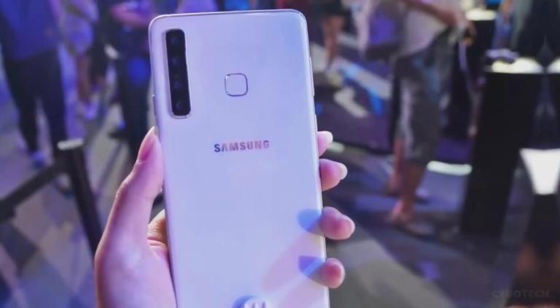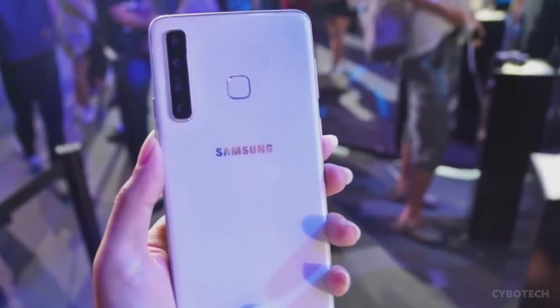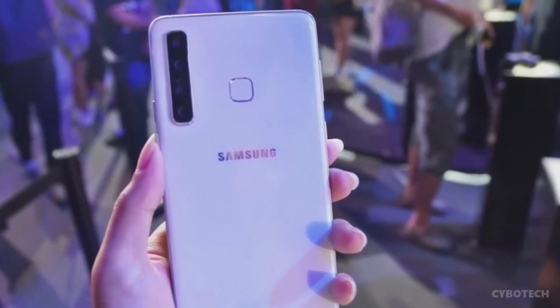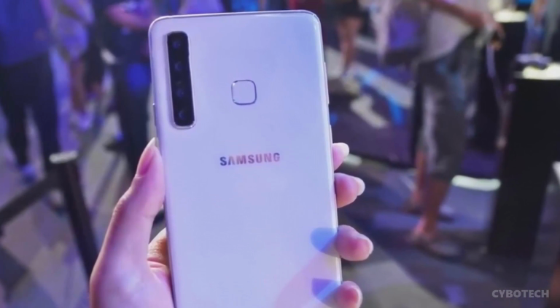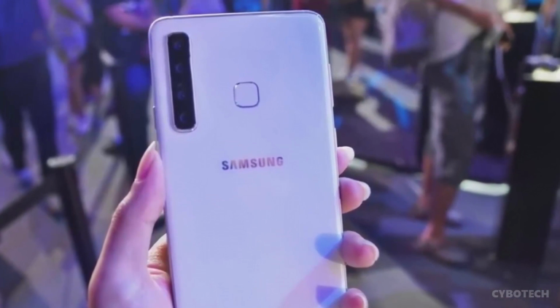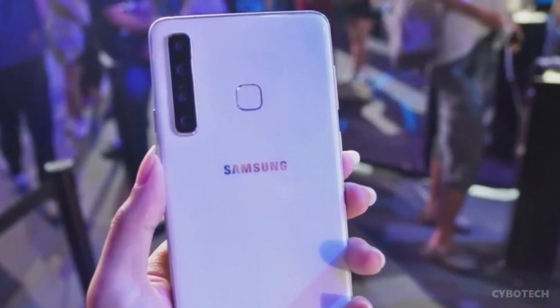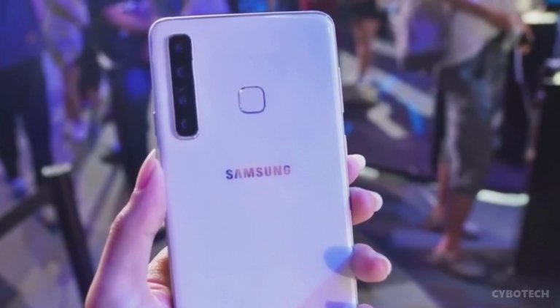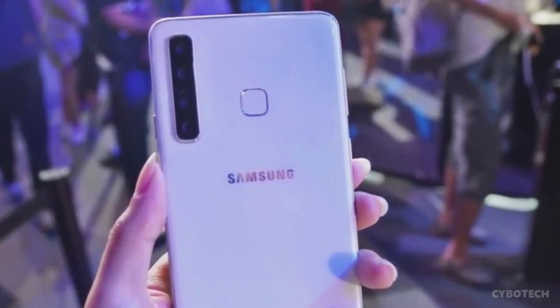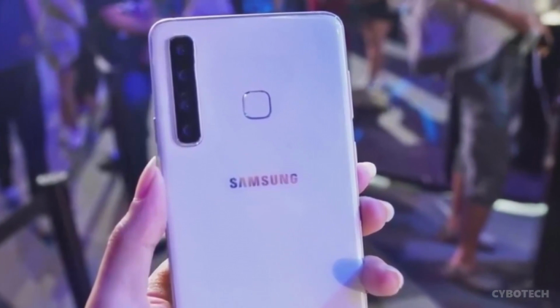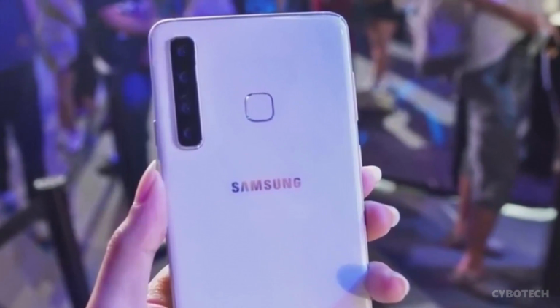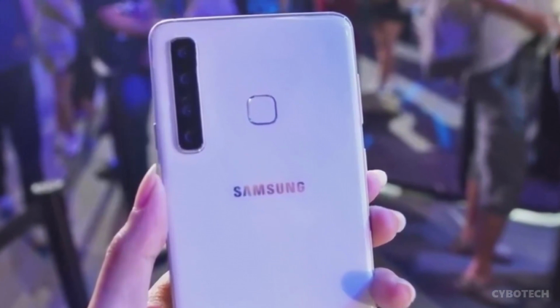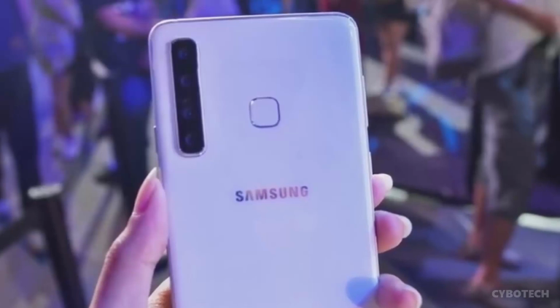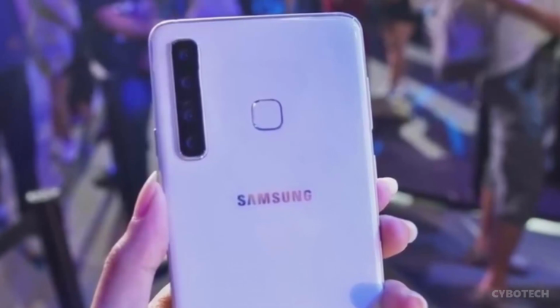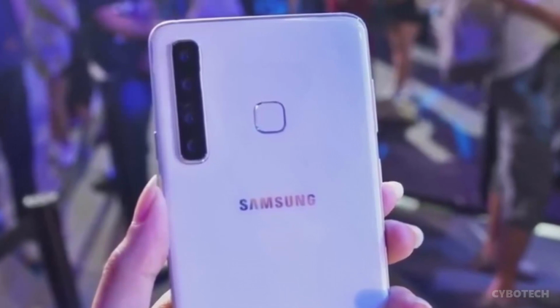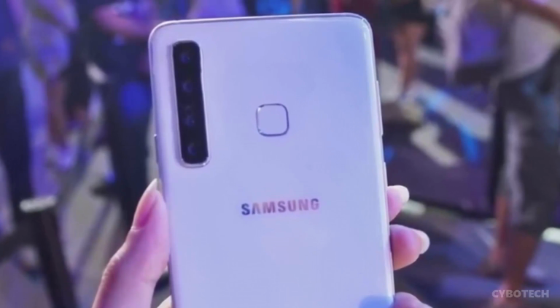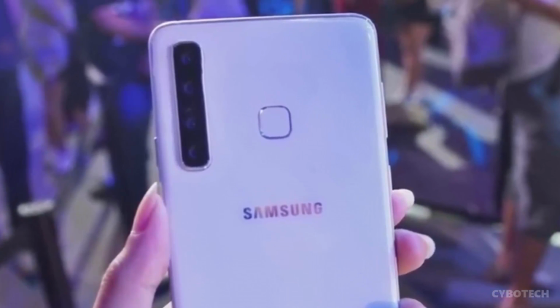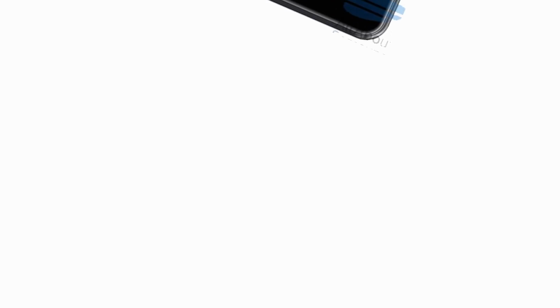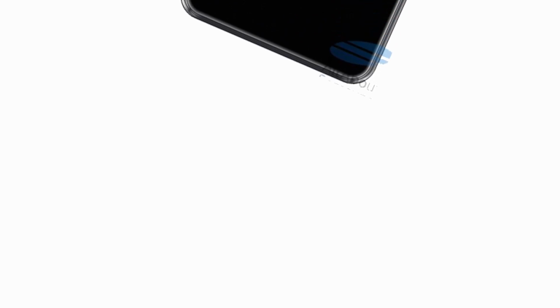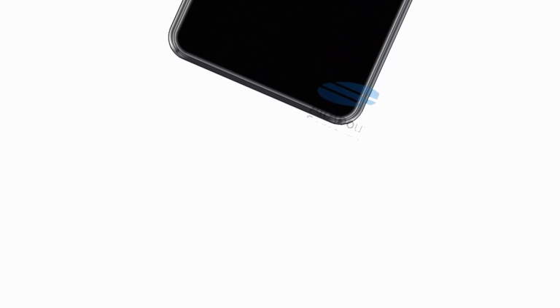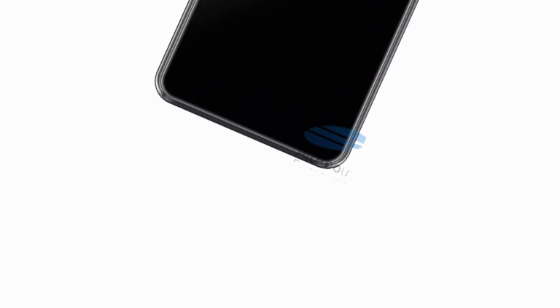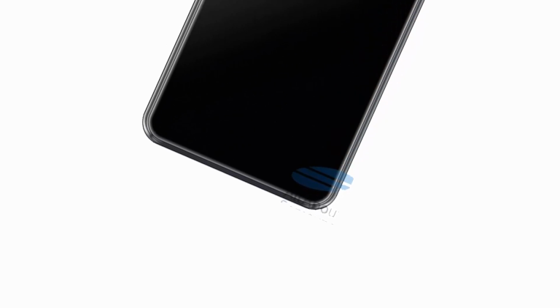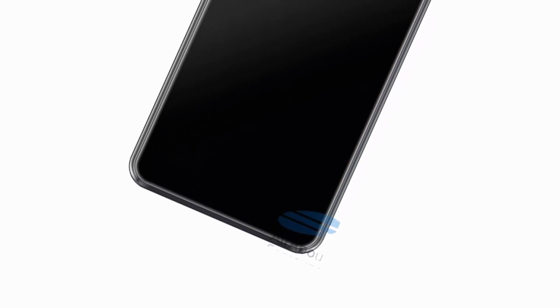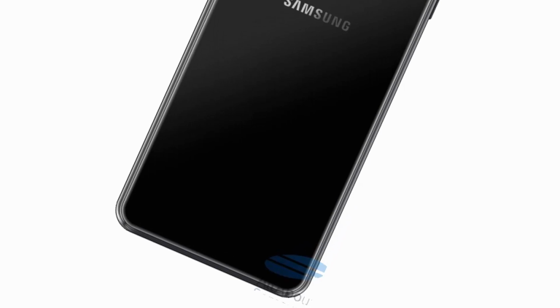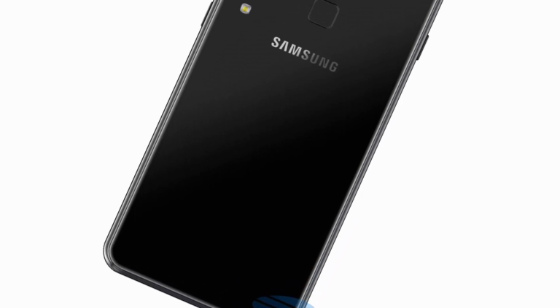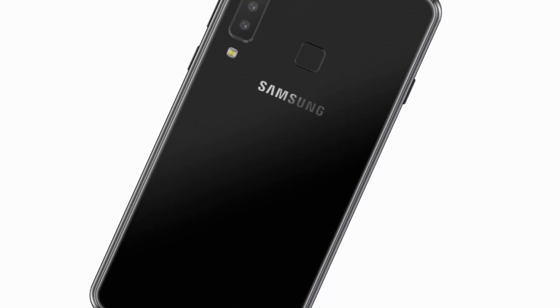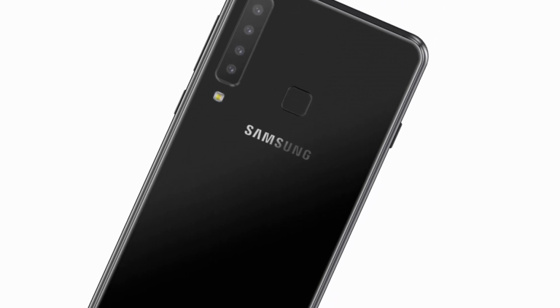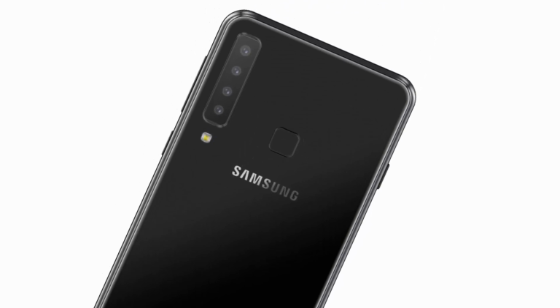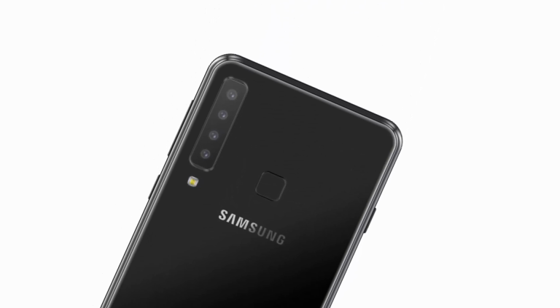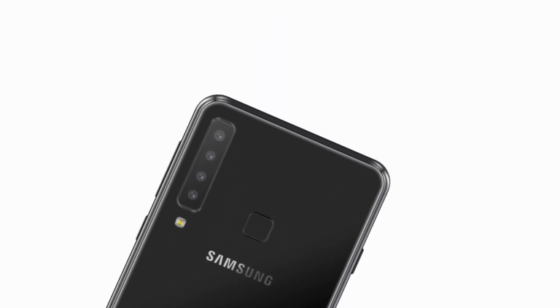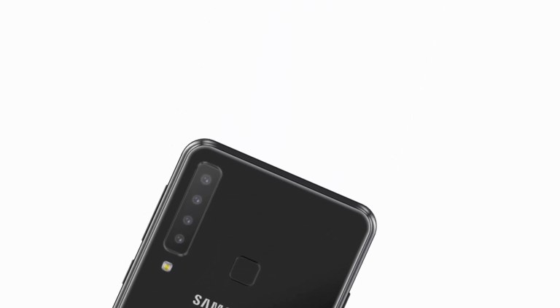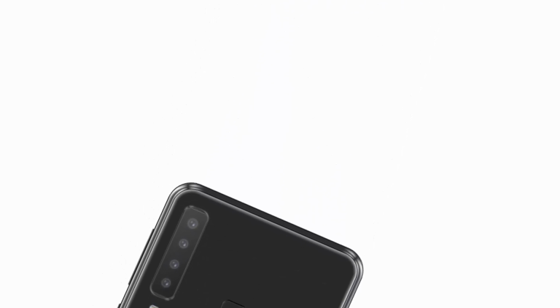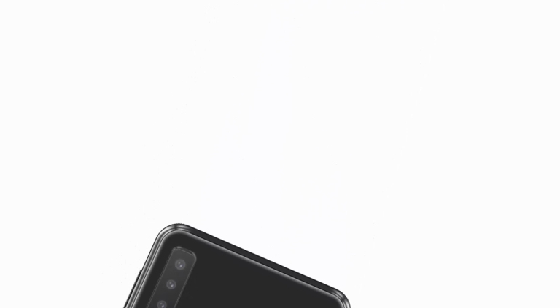Samsung Galaxy A9 Pro 2018 is said to be the world's first smartphone to feature a quad-camera setup at the back. While reports earlier speculated the device features four cameras stacked vertically, a new report has shared more details on the camera sensors.